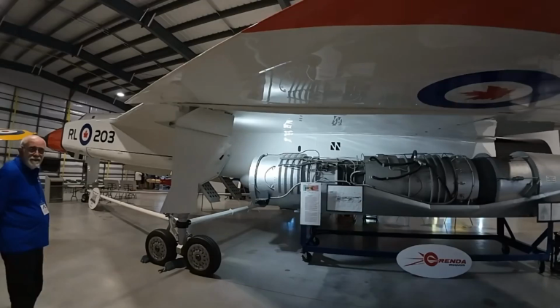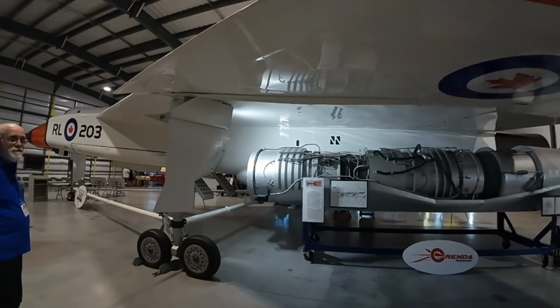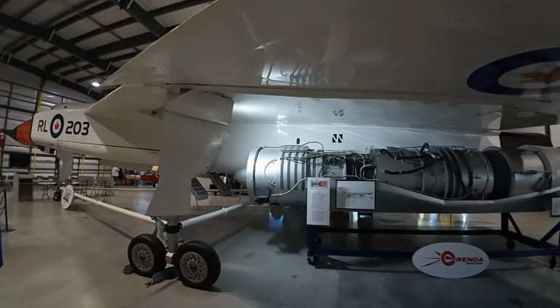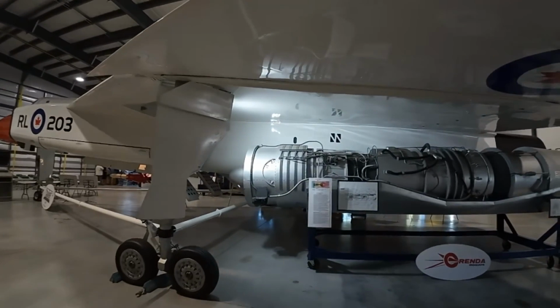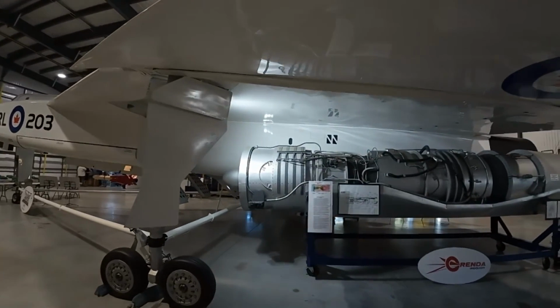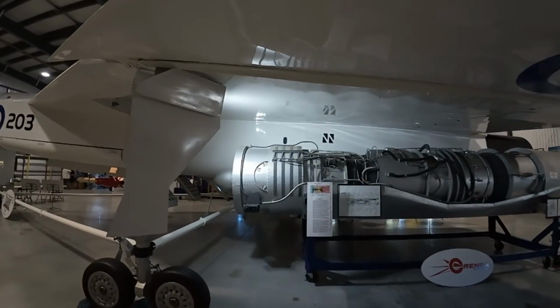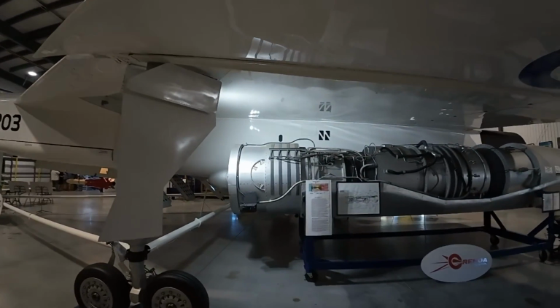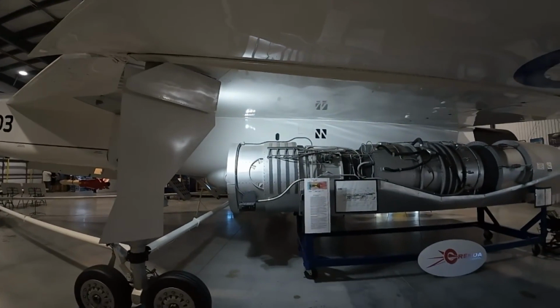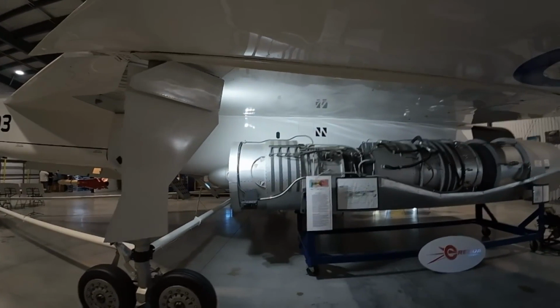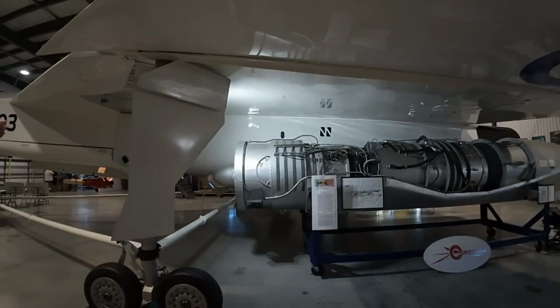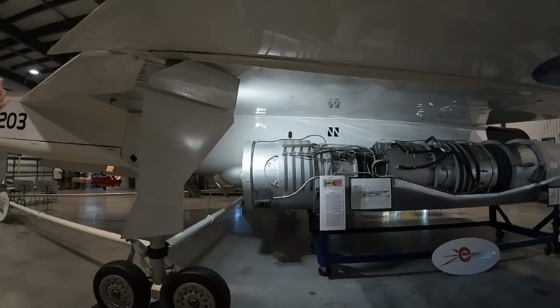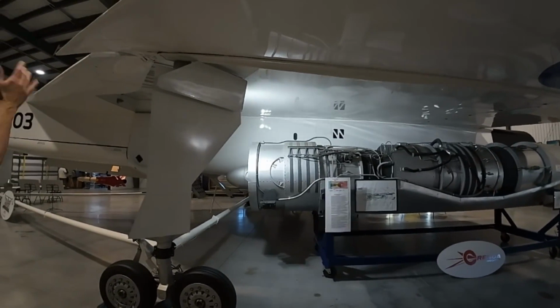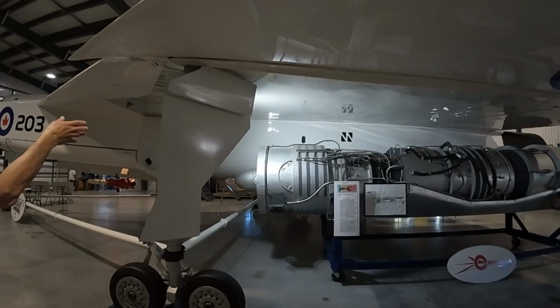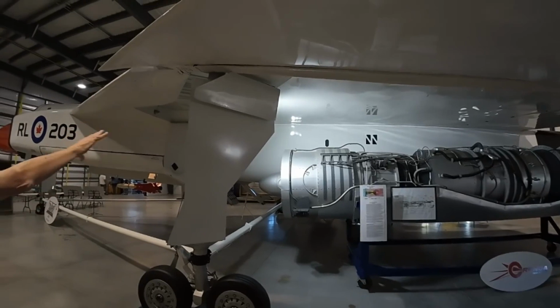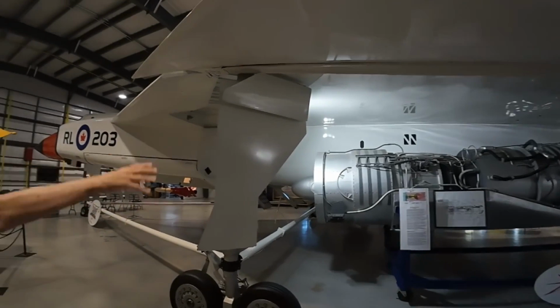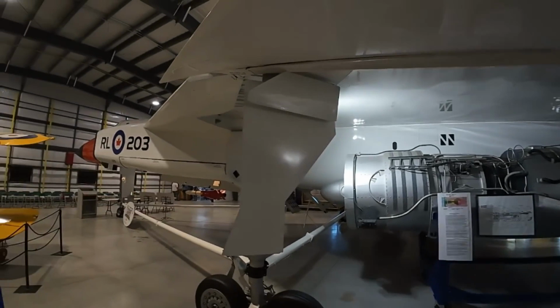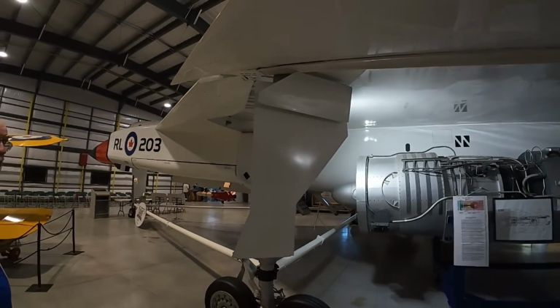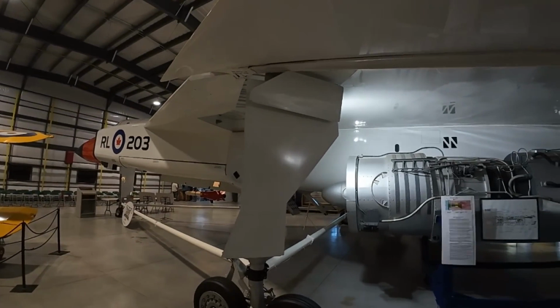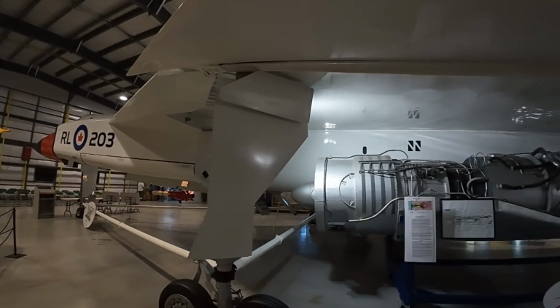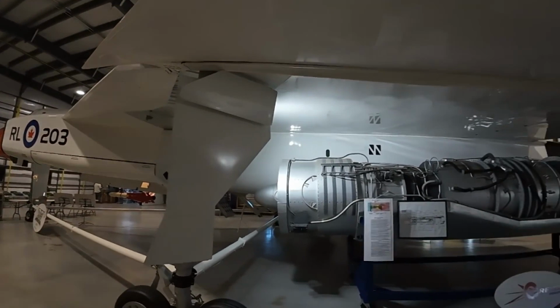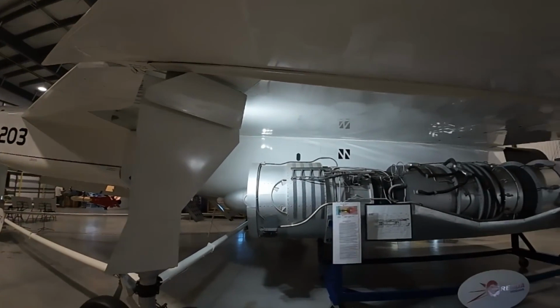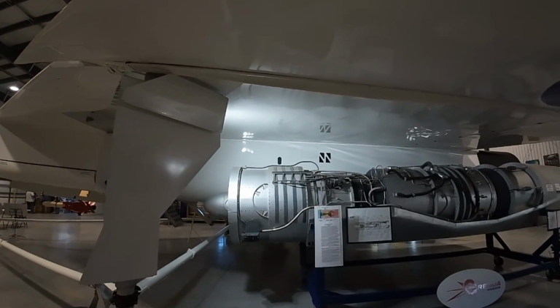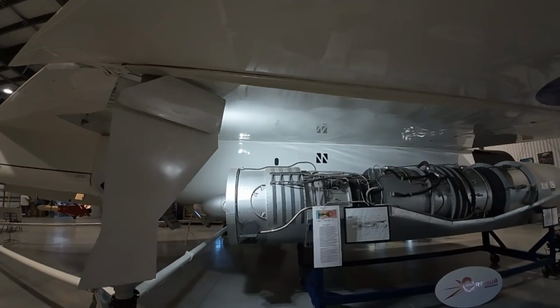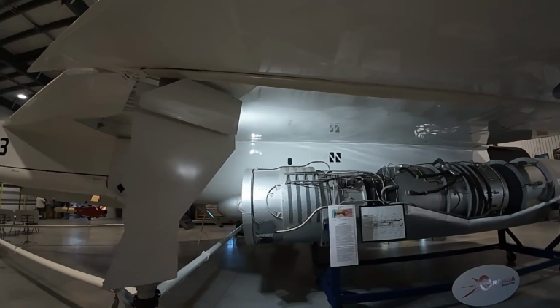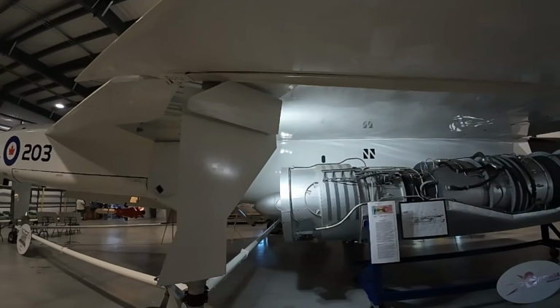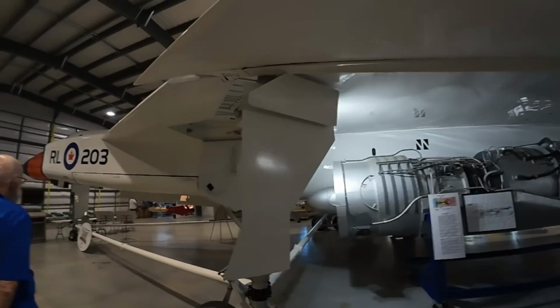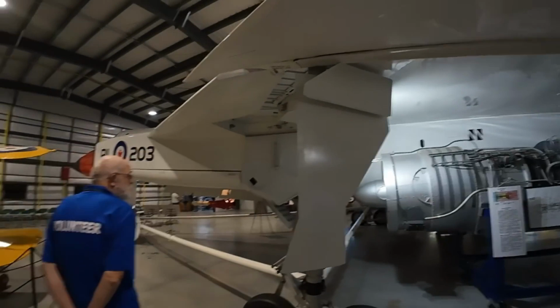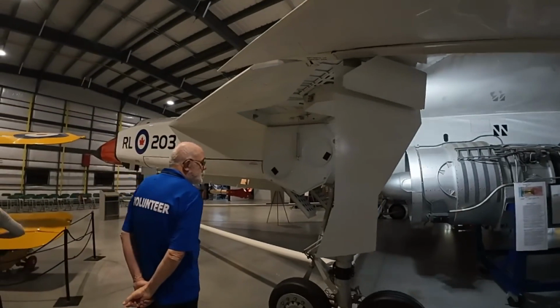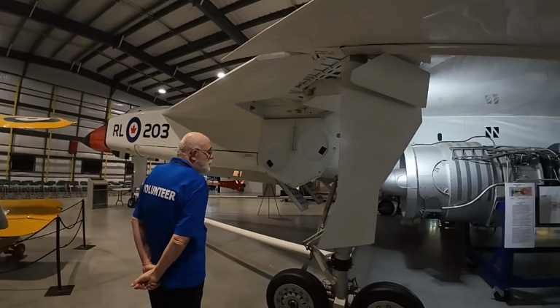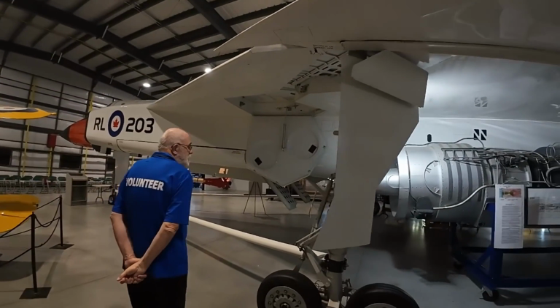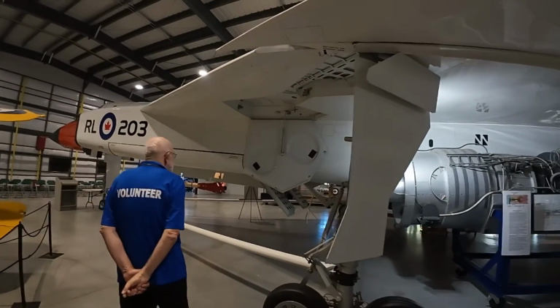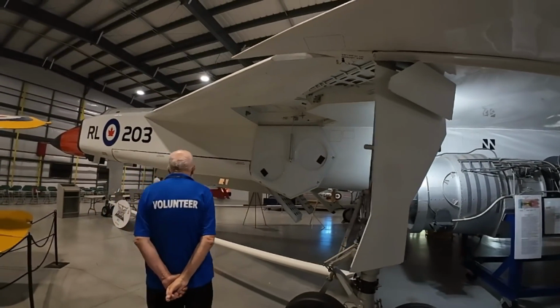Fuel tanks — all in the wing, or somewhere else? A lot of them were in the fuselage. The fuselage also had room for eight missiles.